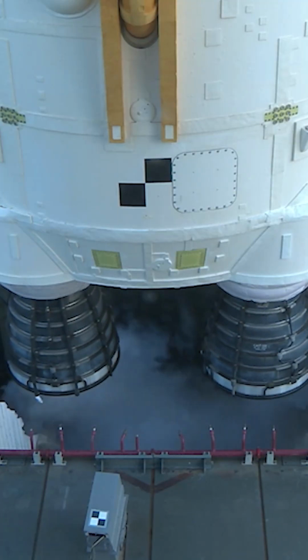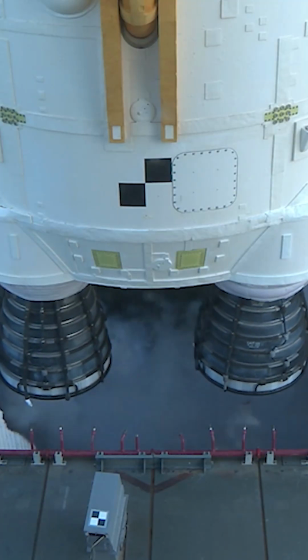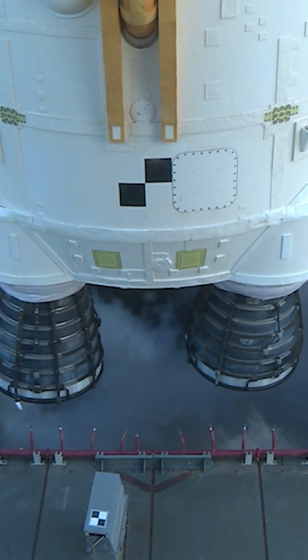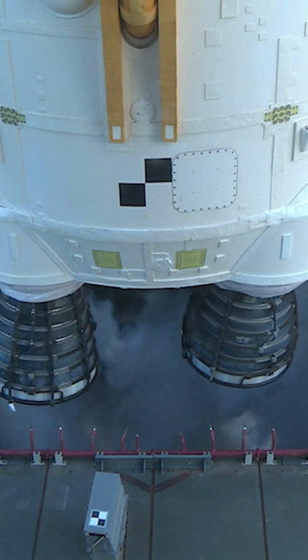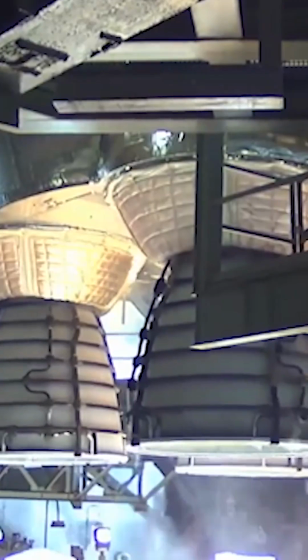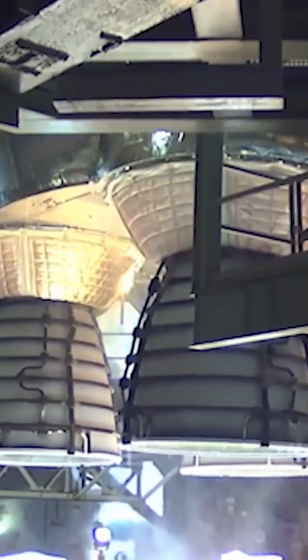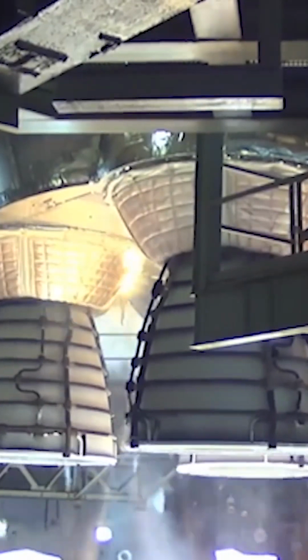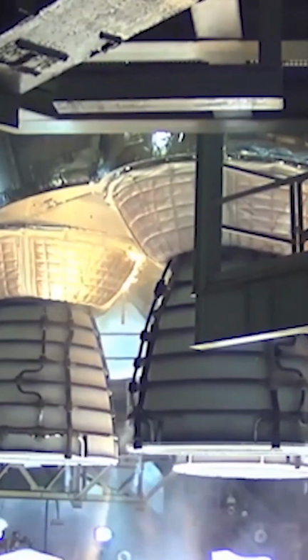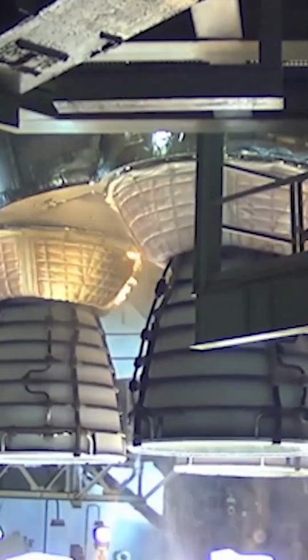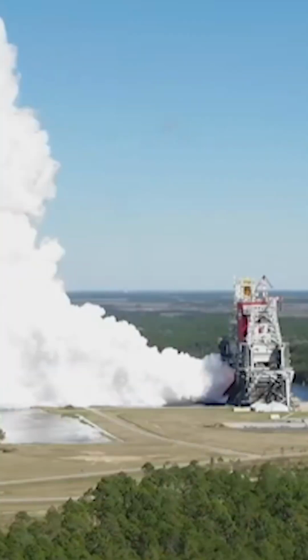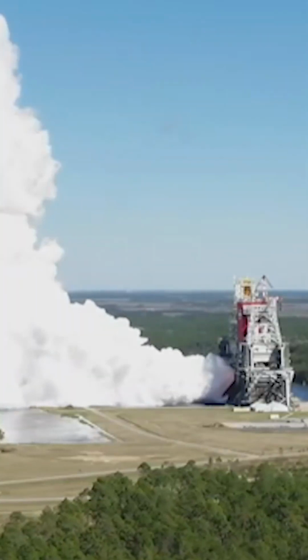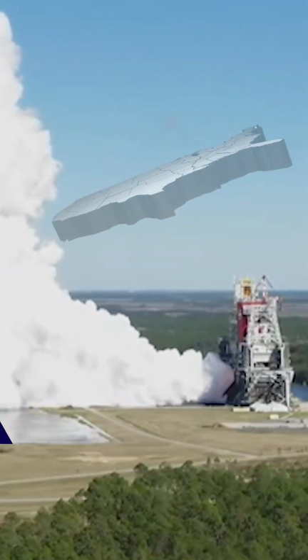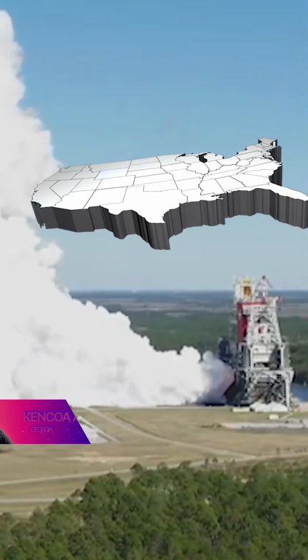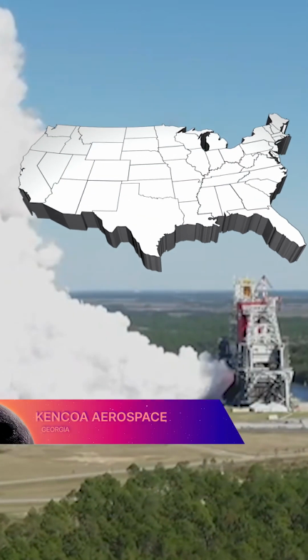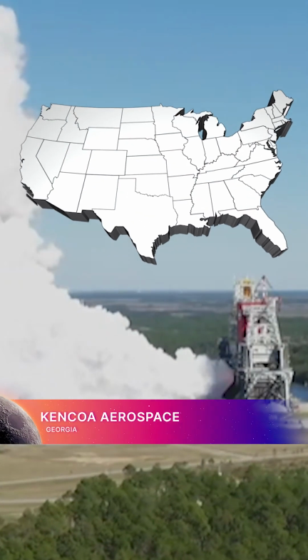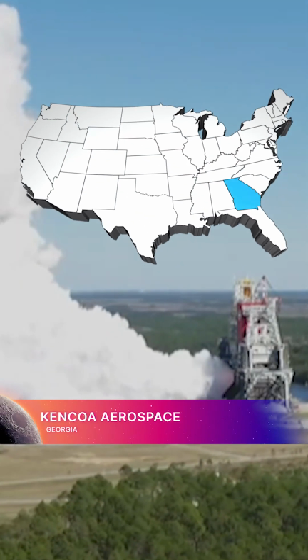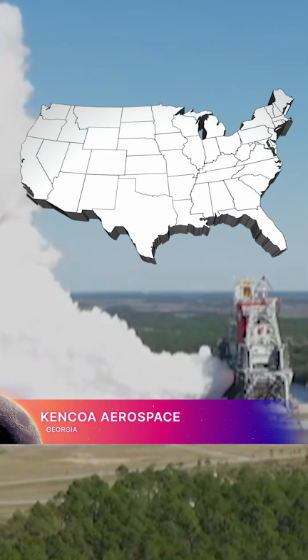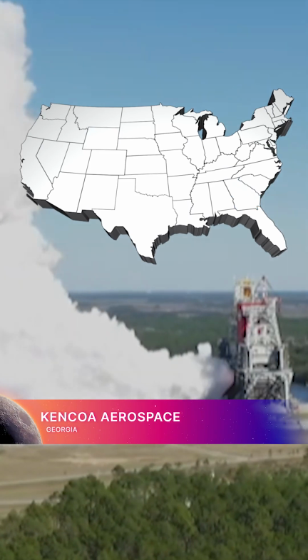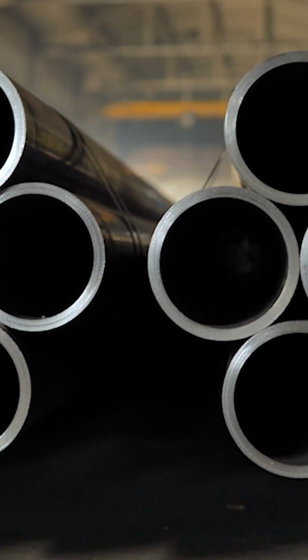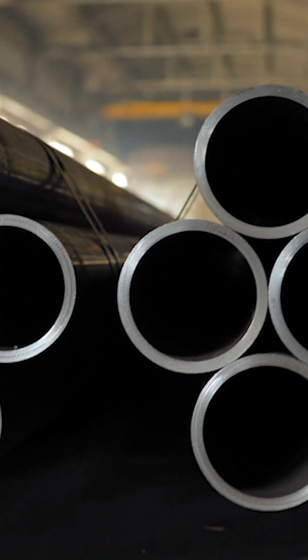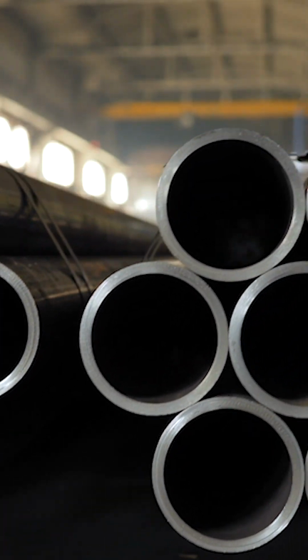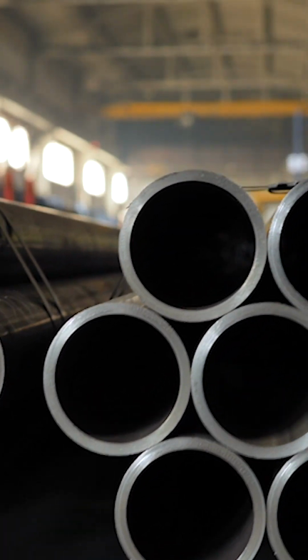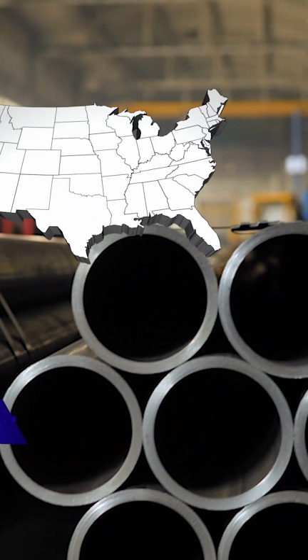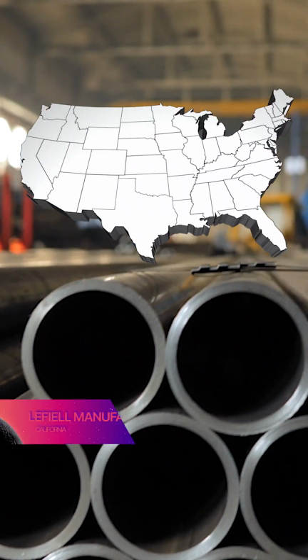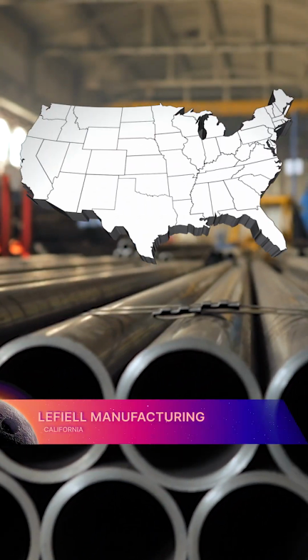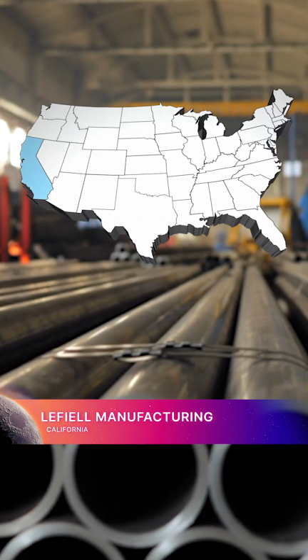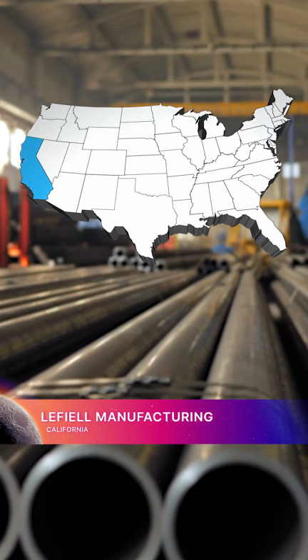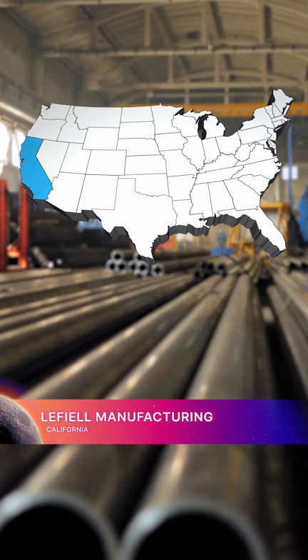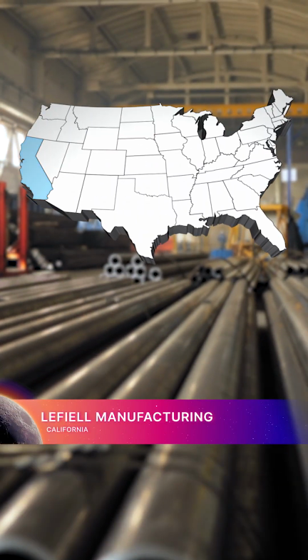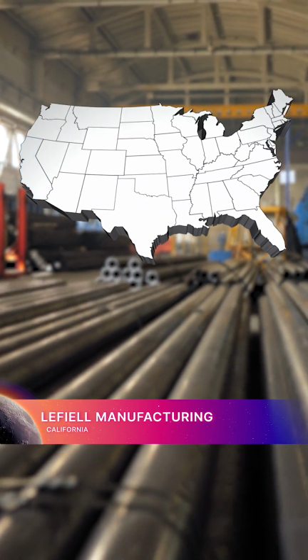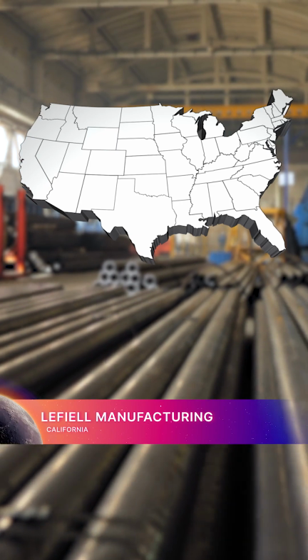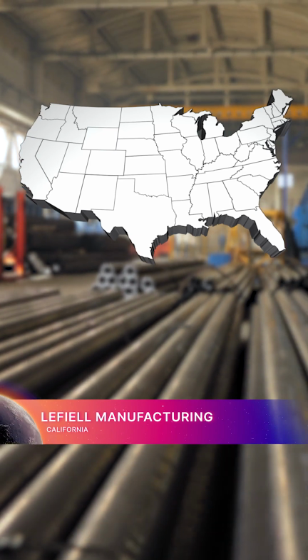Titanium that secures the rocket engines and their feedlines to SLS is provided by Kinkoa Aerospace in Georgia. Miles of tubing for cooling the rocket's engines are provided by LaFell Manufacturing in California.